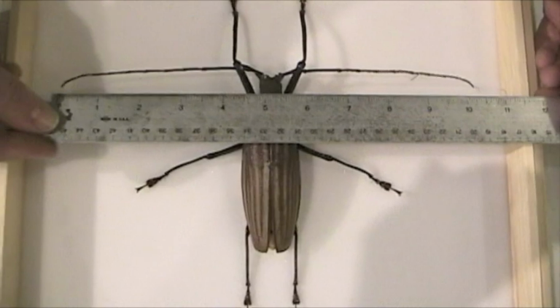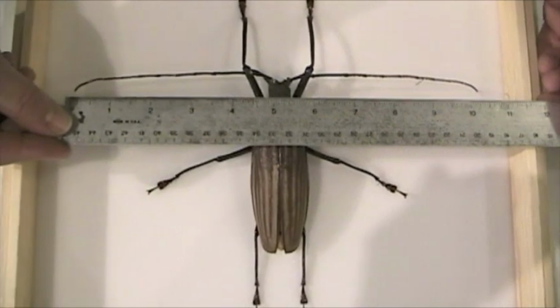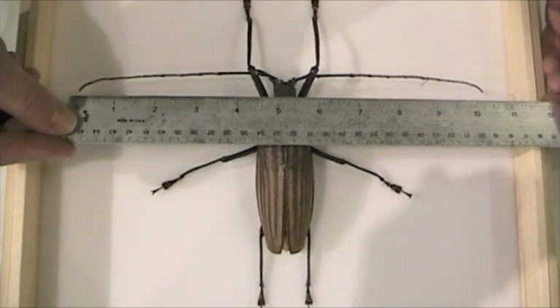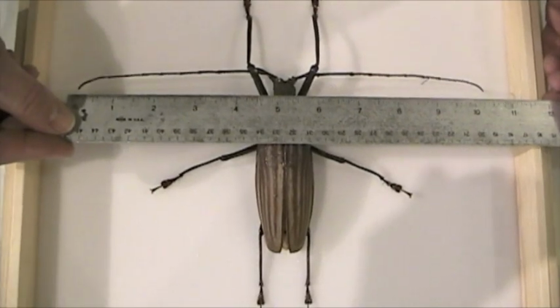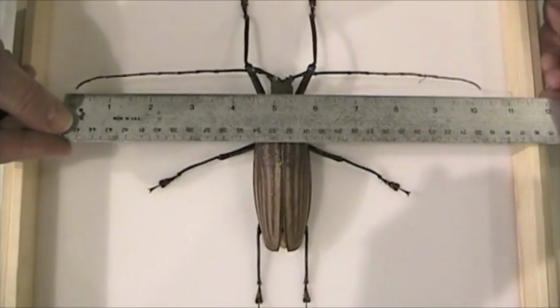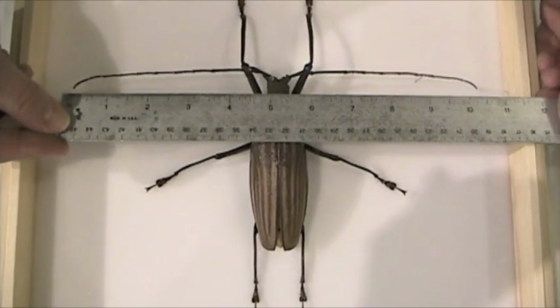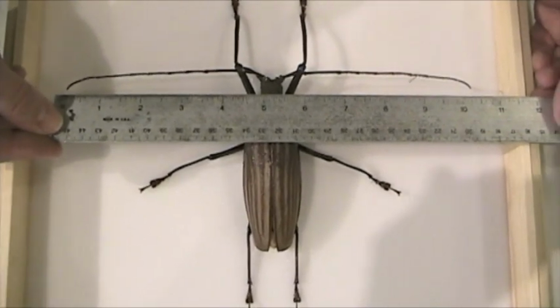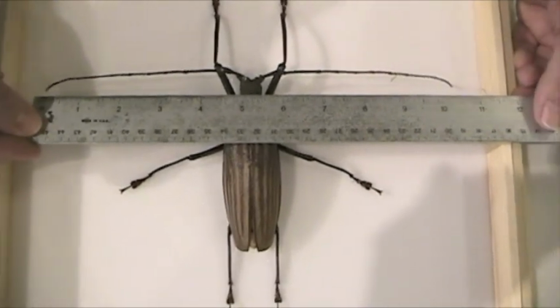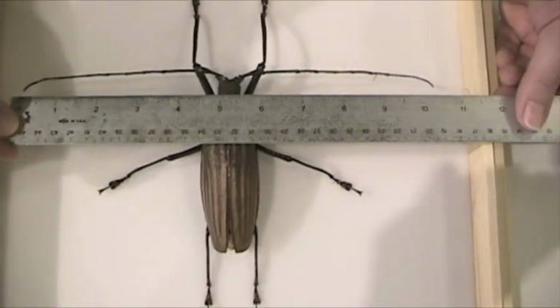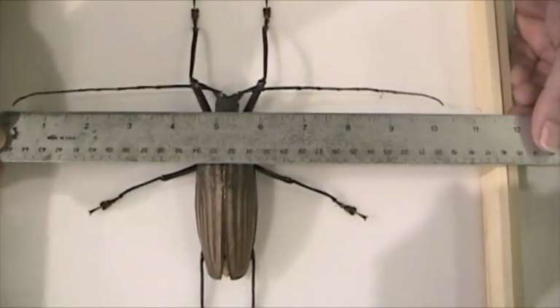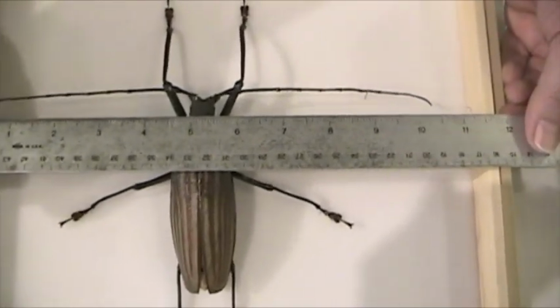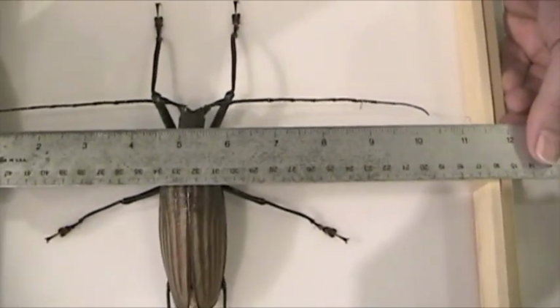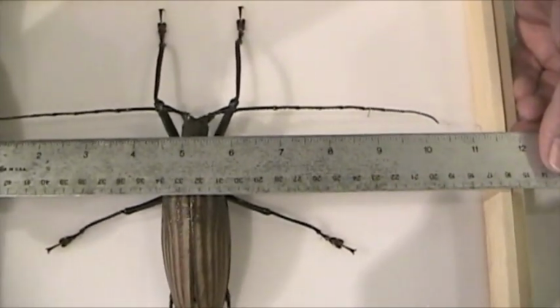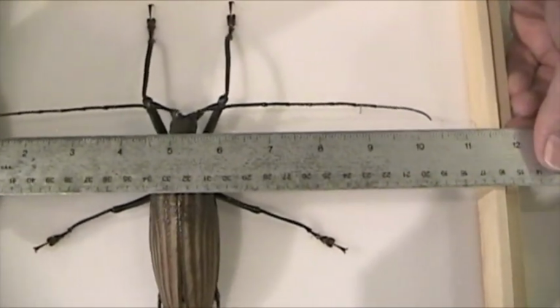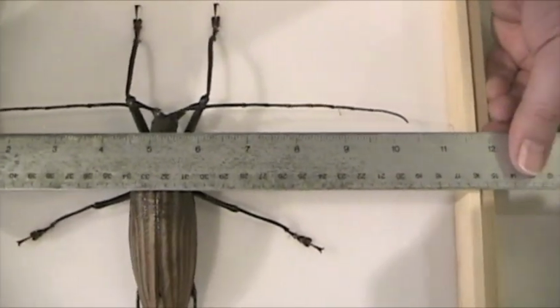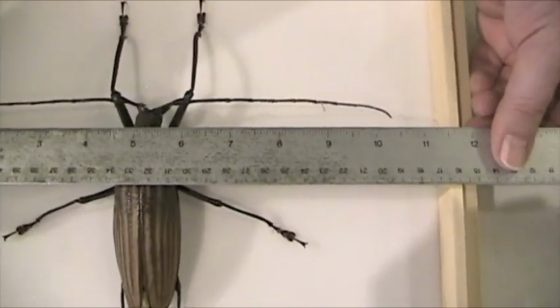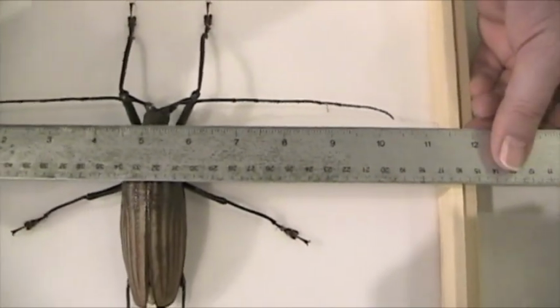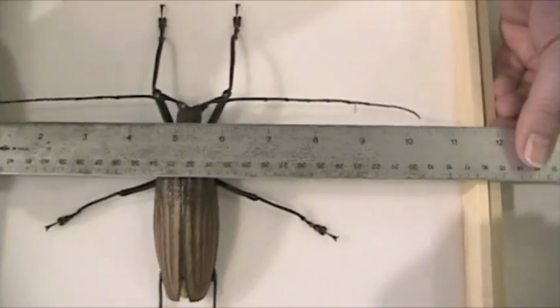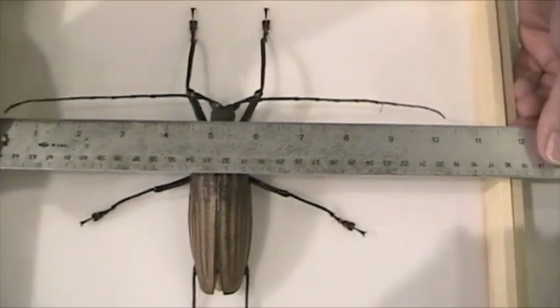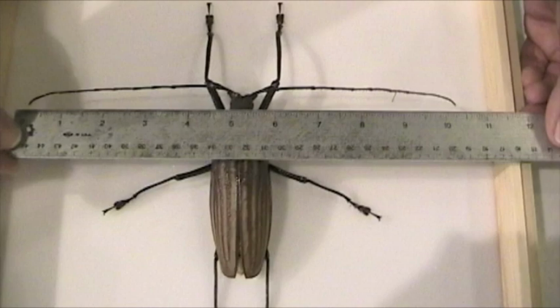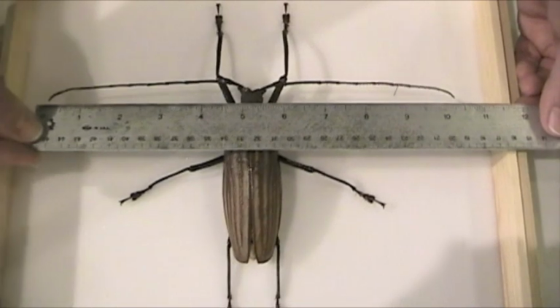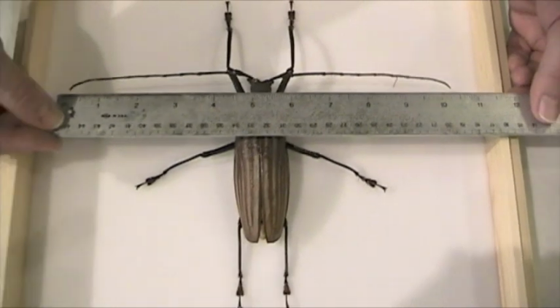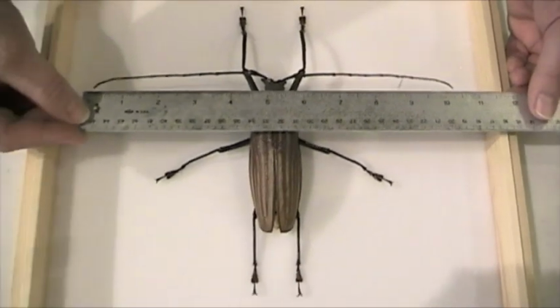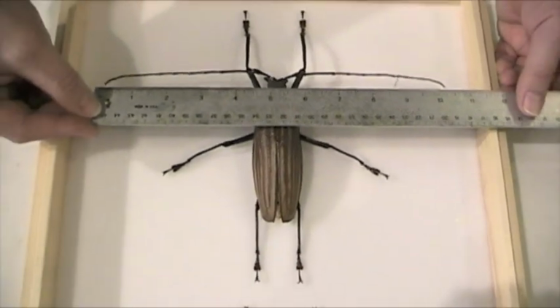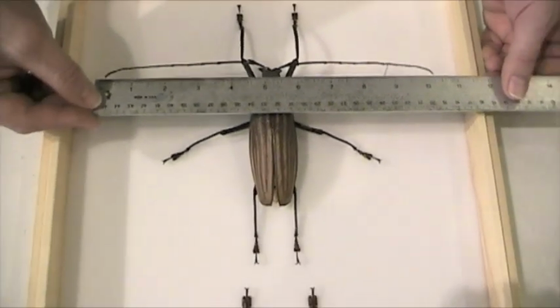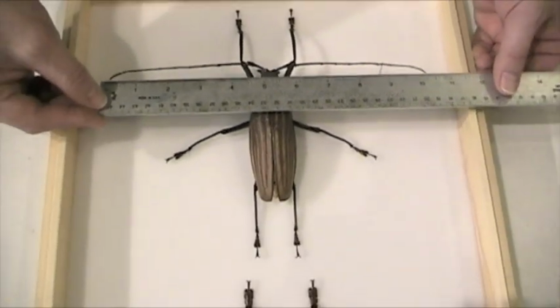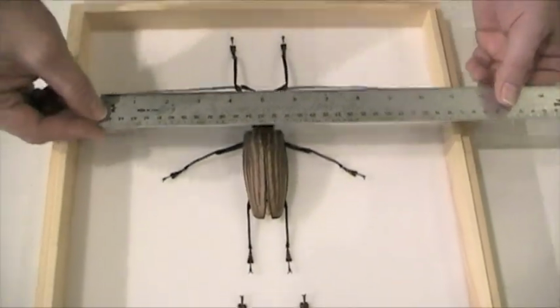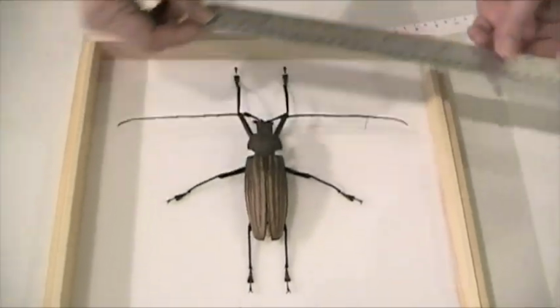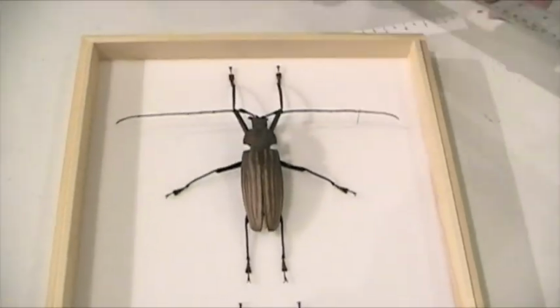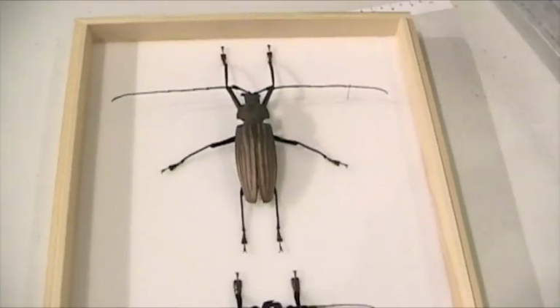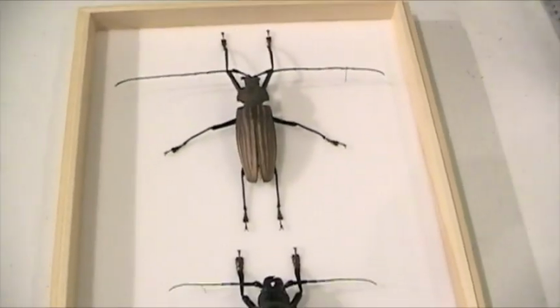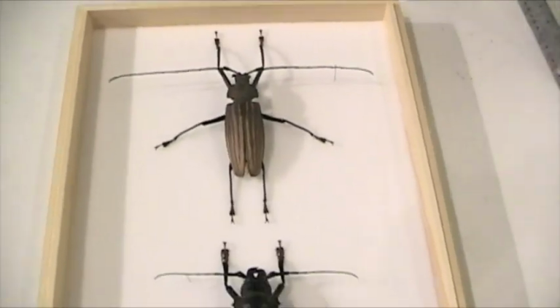Zizuthrus' antennae are 10 and a half inches across. And again, this is a medium-sized specimen — Zizuthrus and Titanus get much bigger than this.